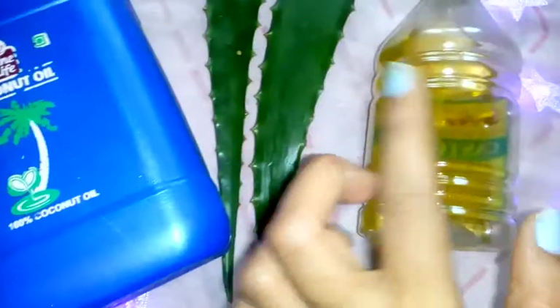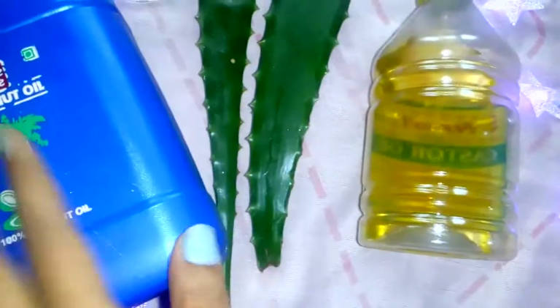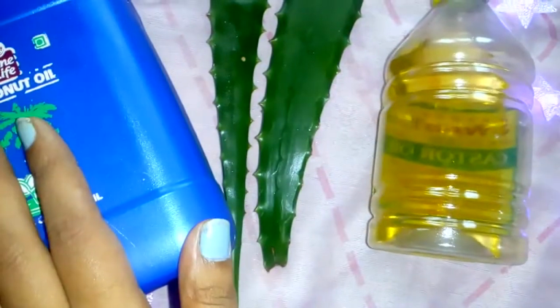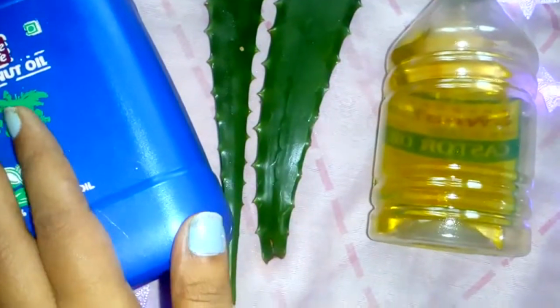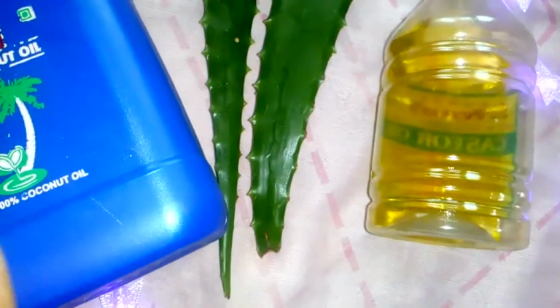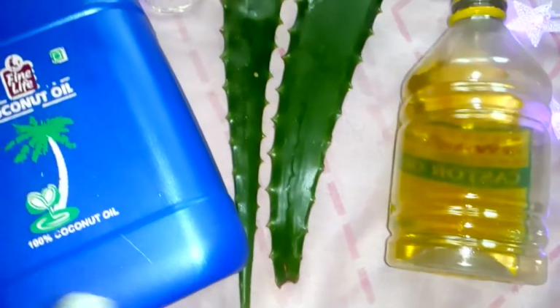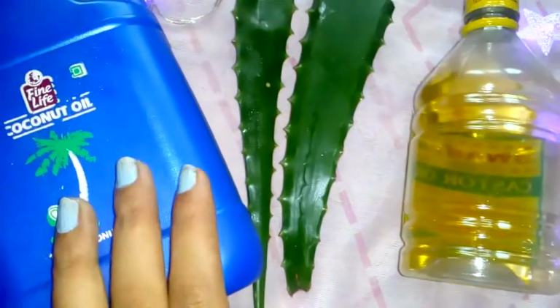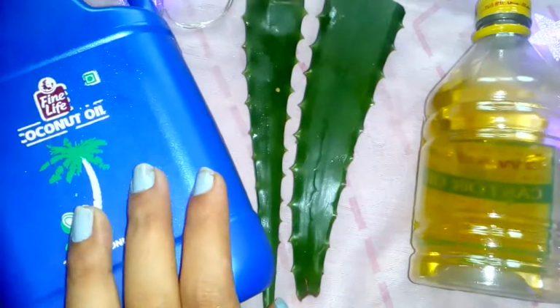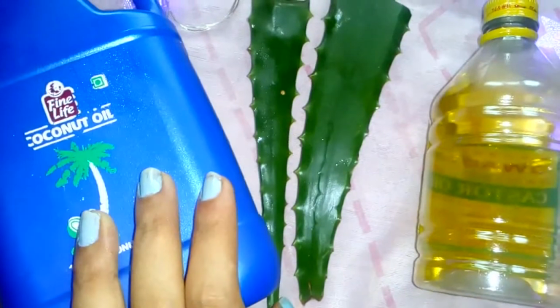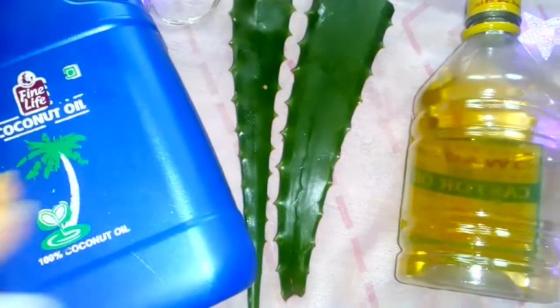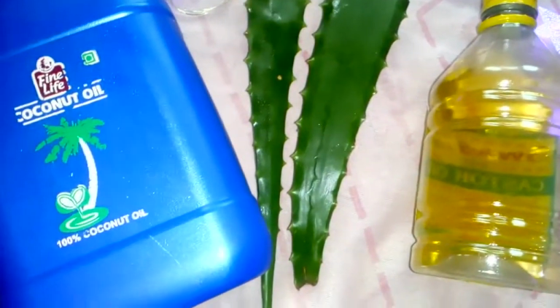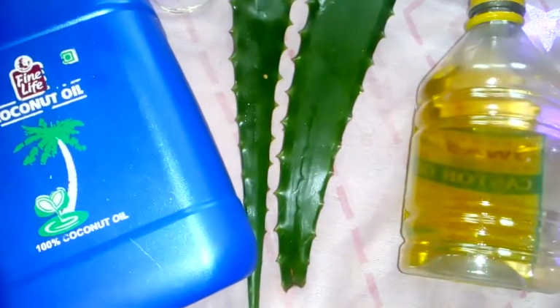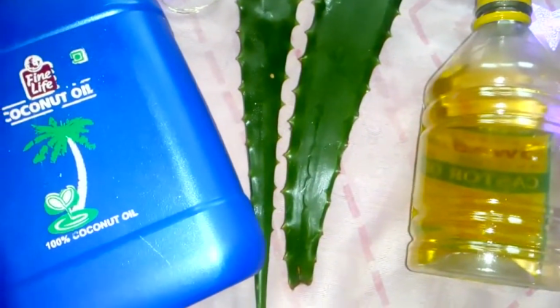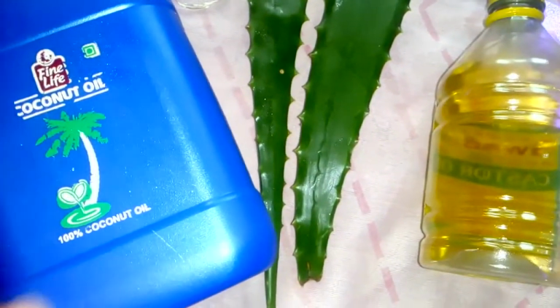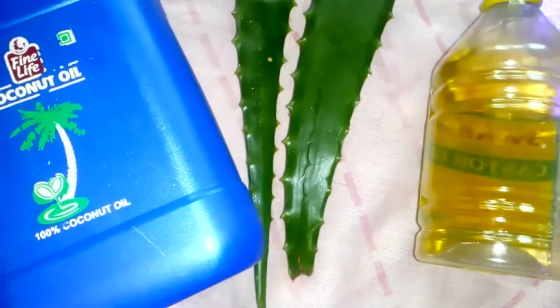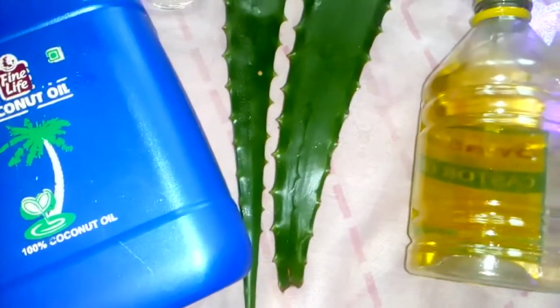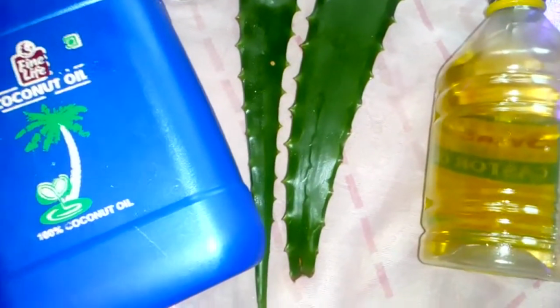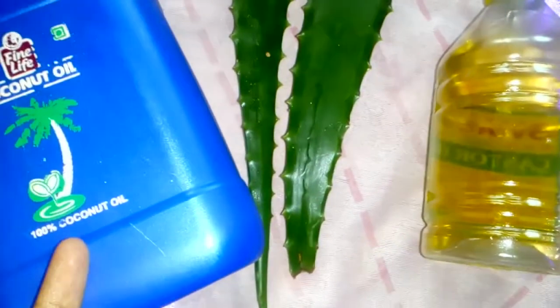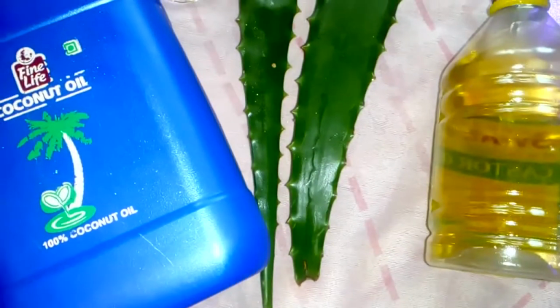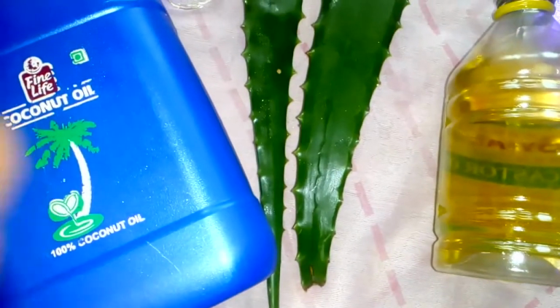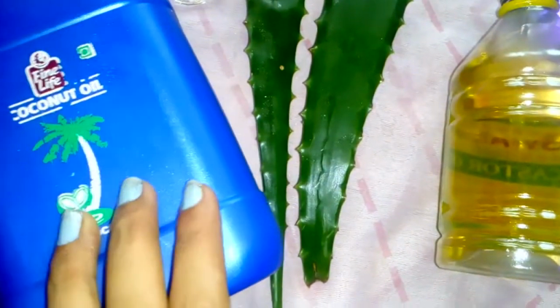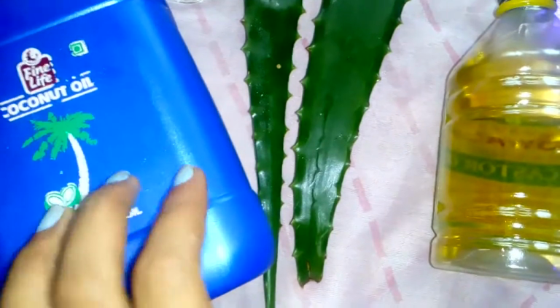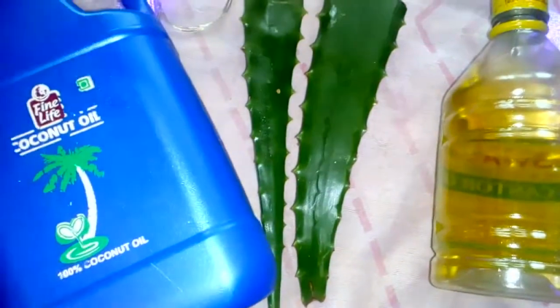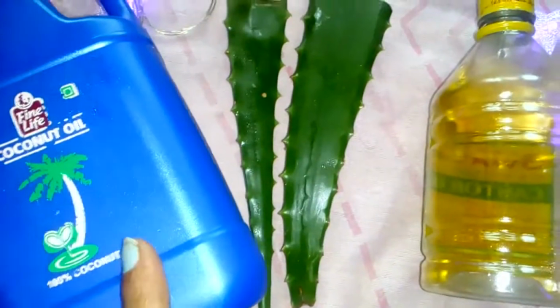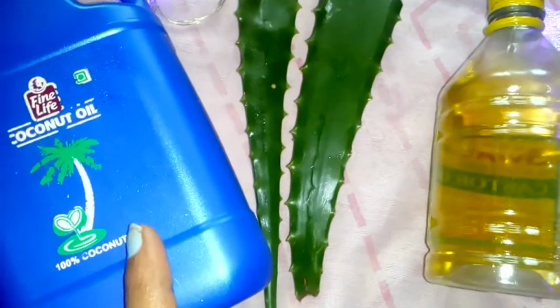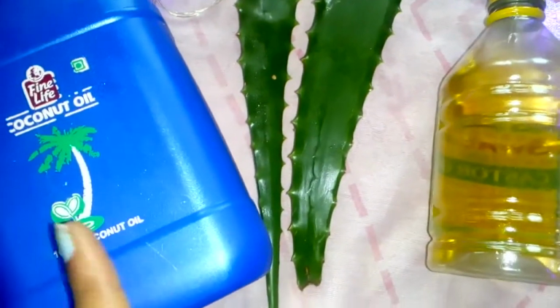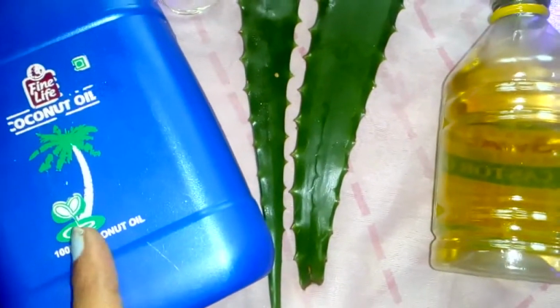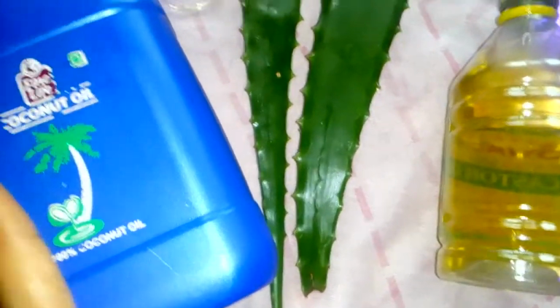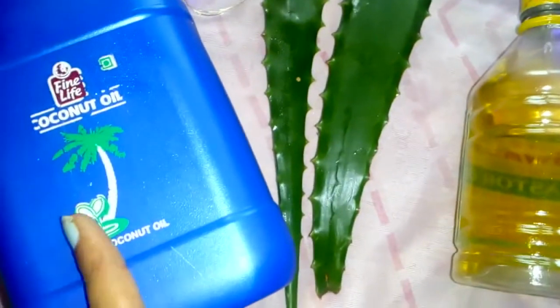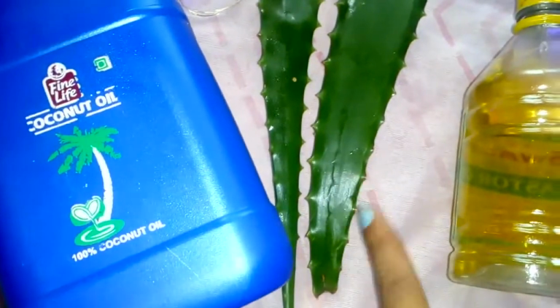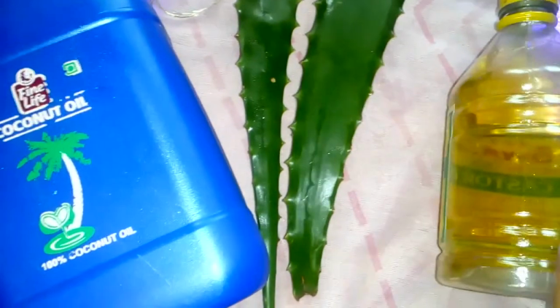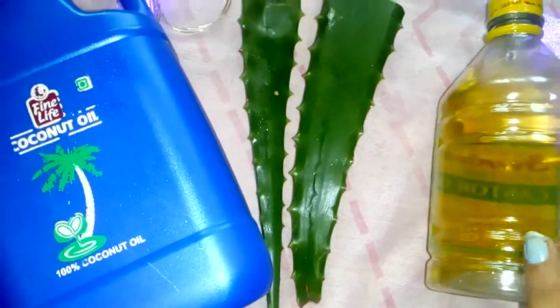Coconut oil — you can use any brand. You'll just need these three ingredients. Coconut oil is great for moisturizing, it nourishes your hair, it prevents breakage, and it also helps in the growth of your hair. So these are the three ingredients you'll need to prepare this hair mask.